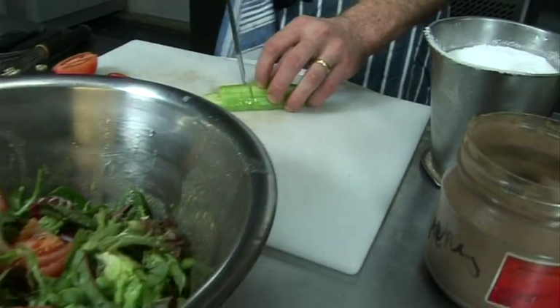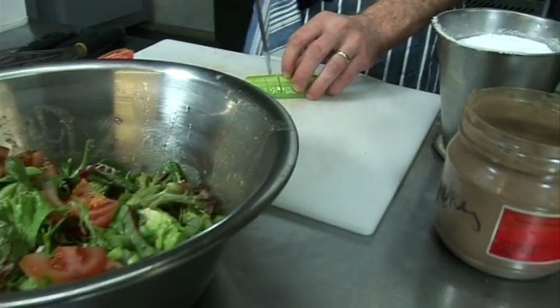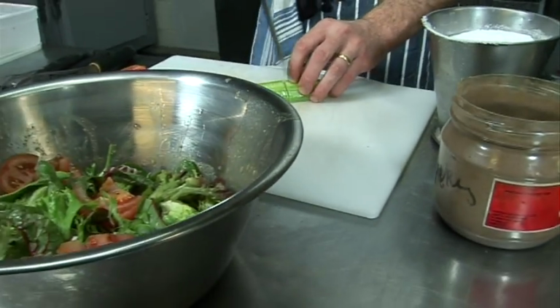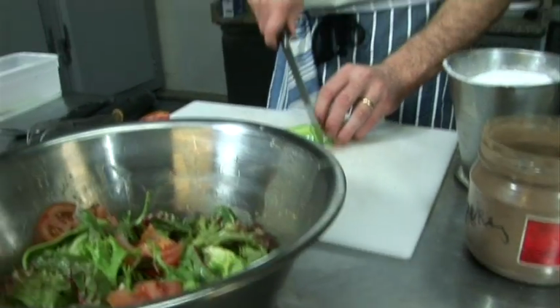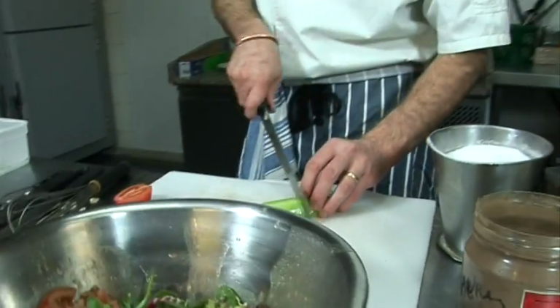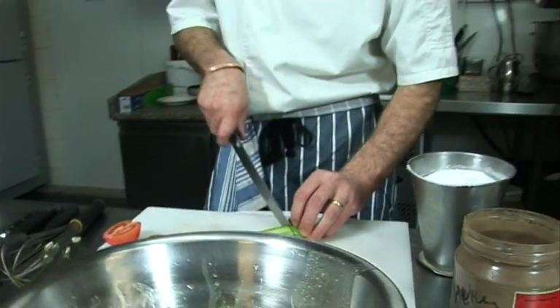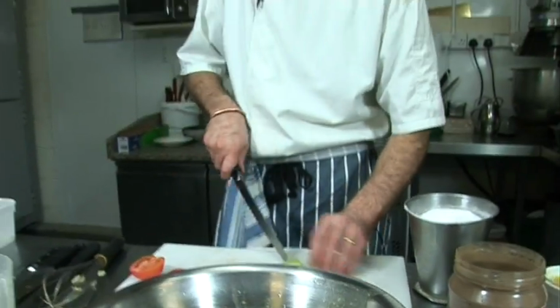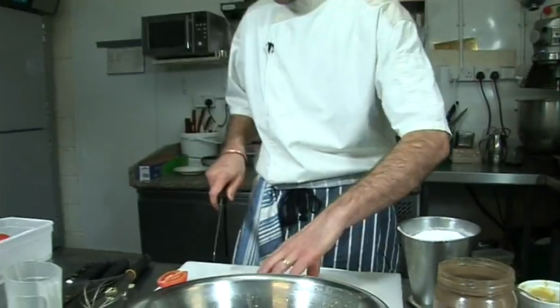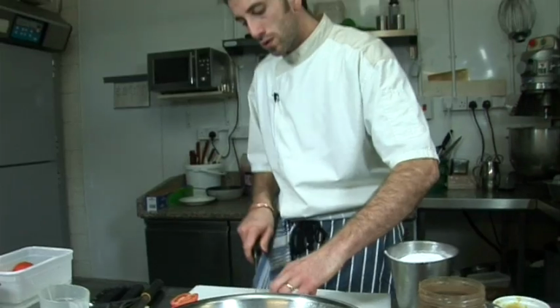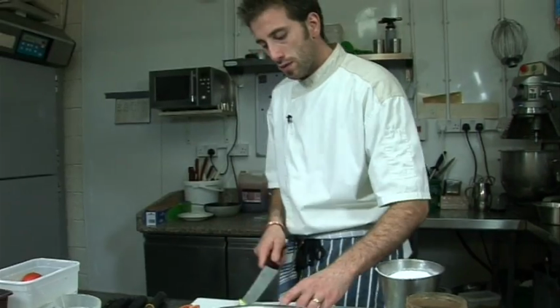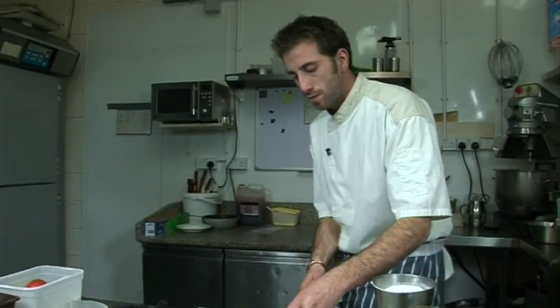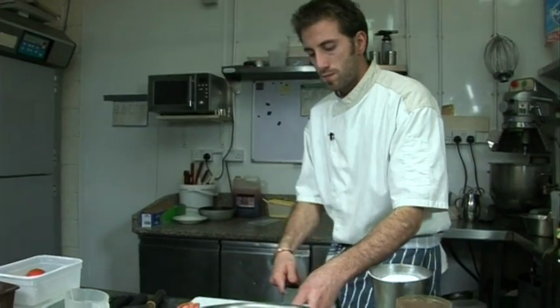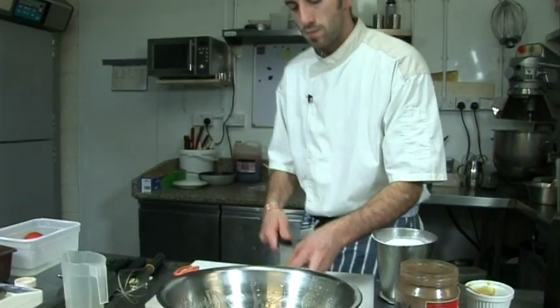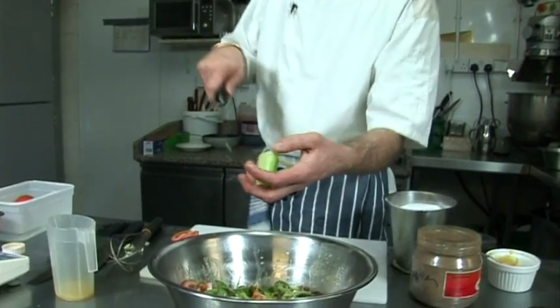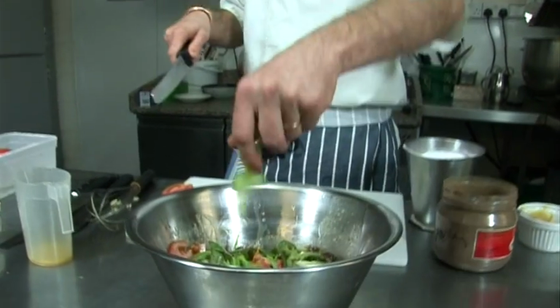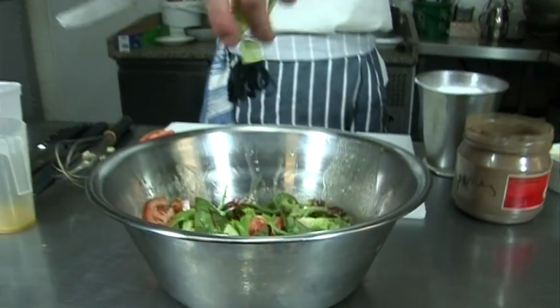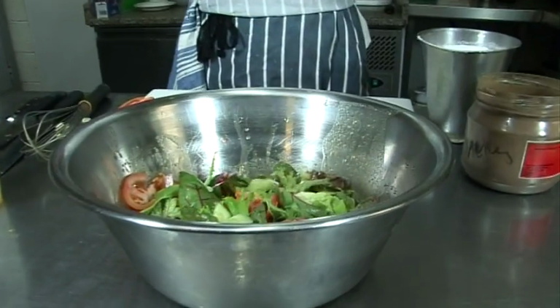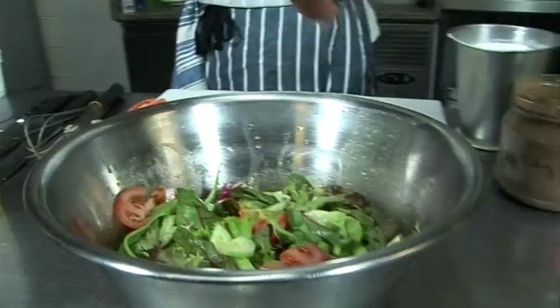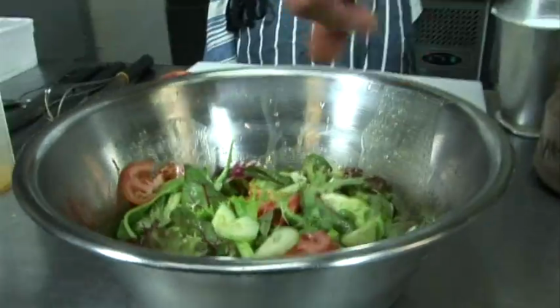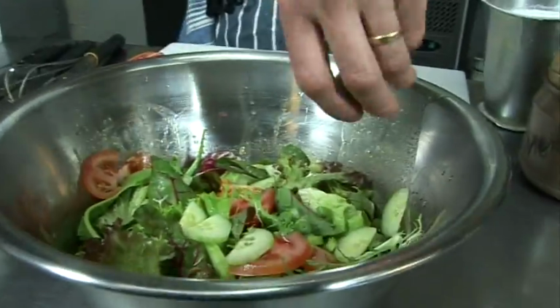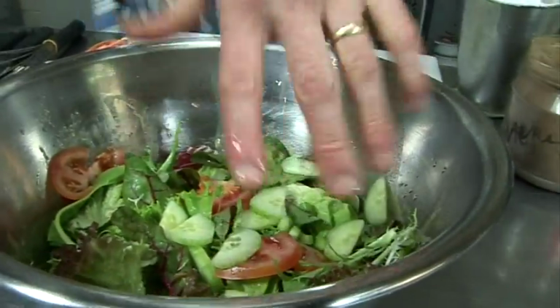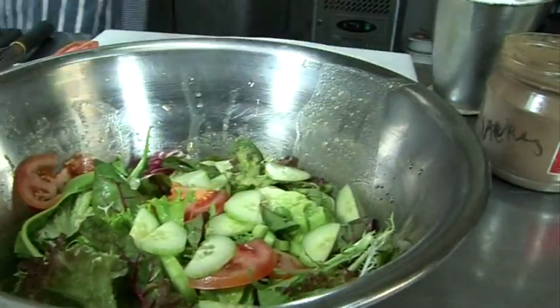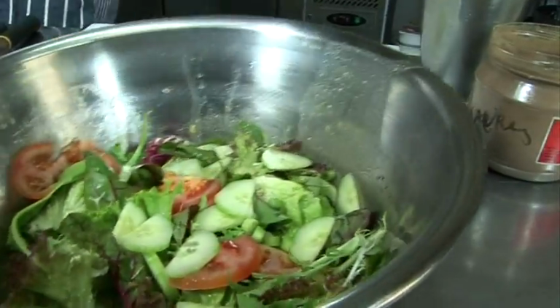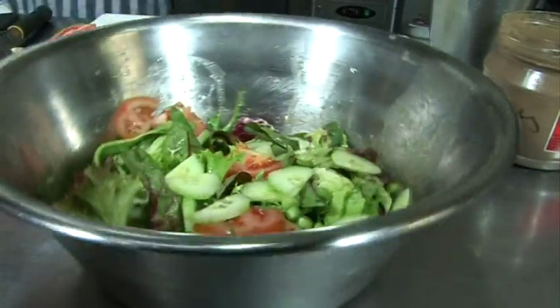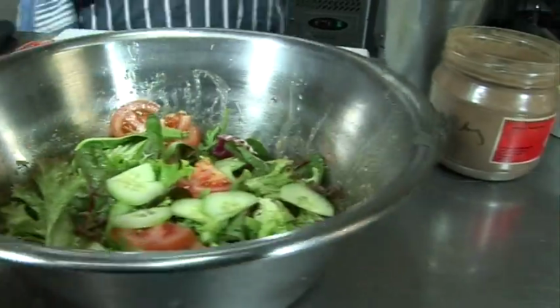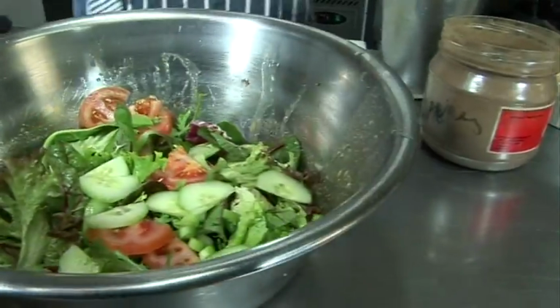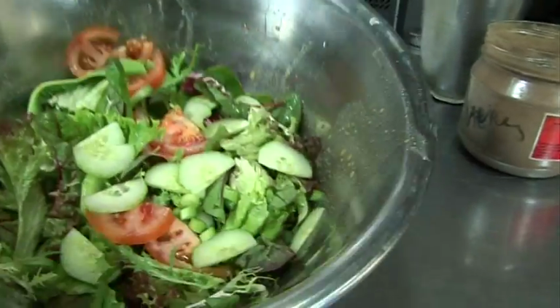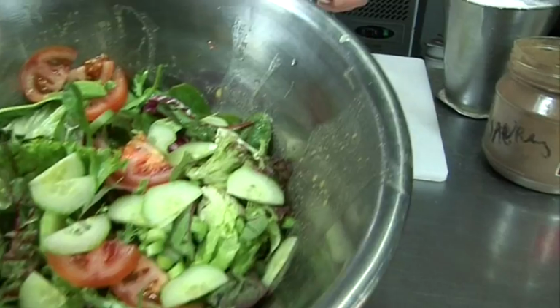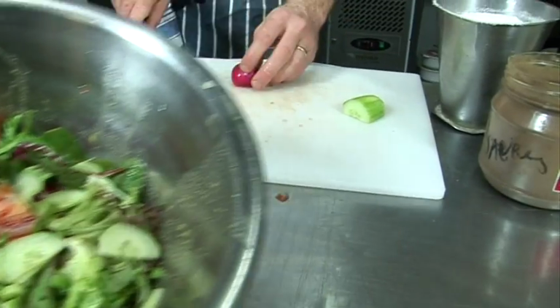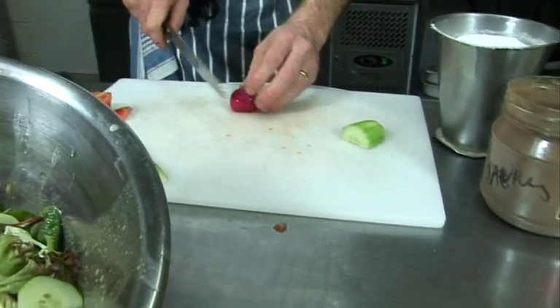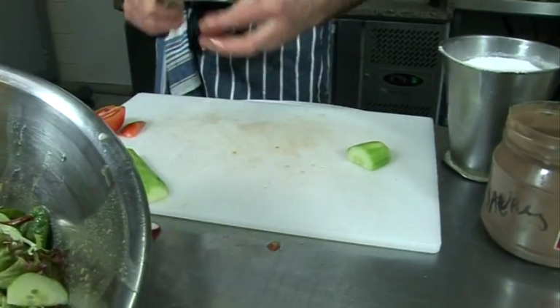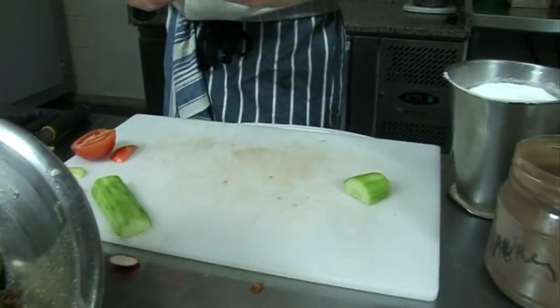It gives a bit of juice. And maybe one radish, to make different colors.